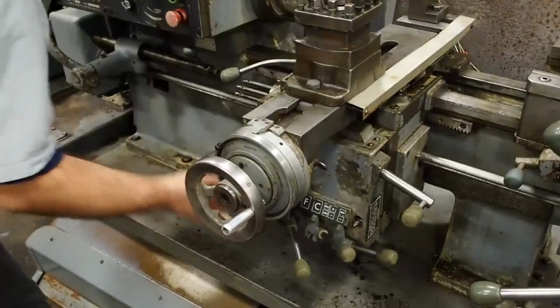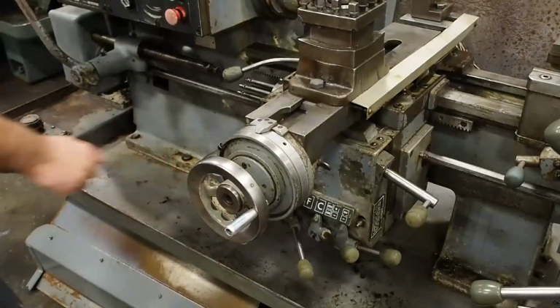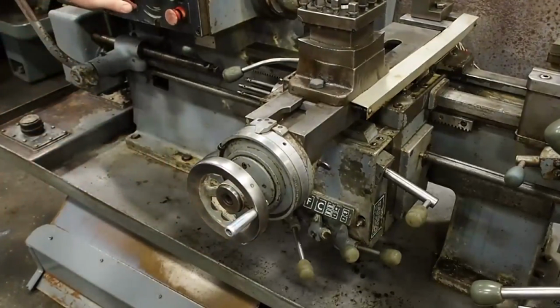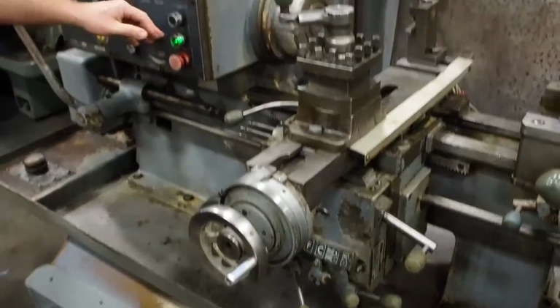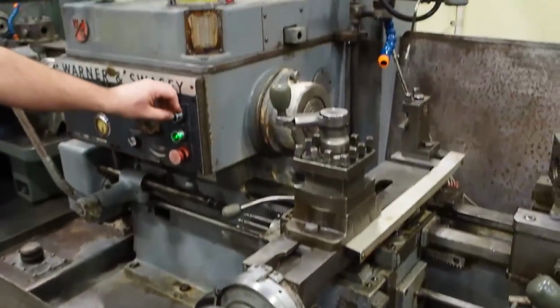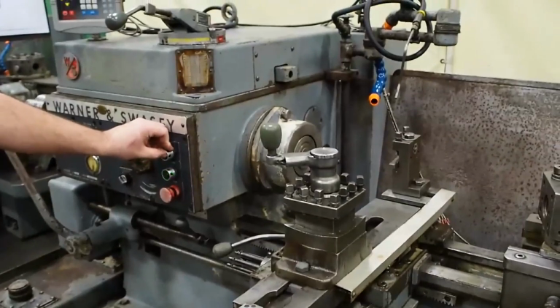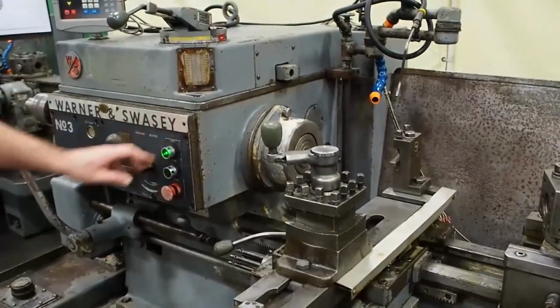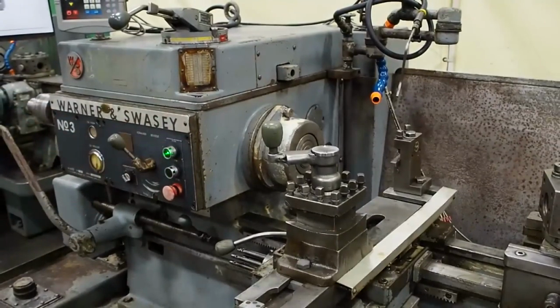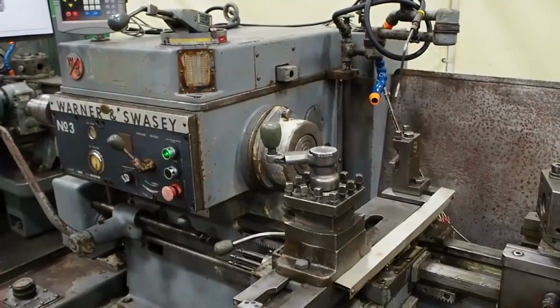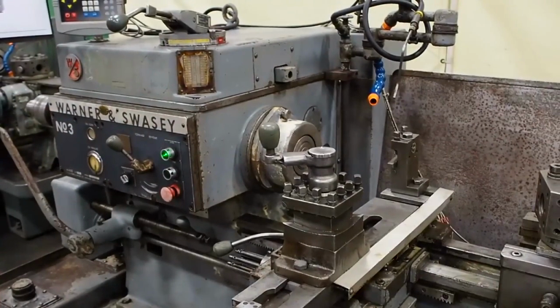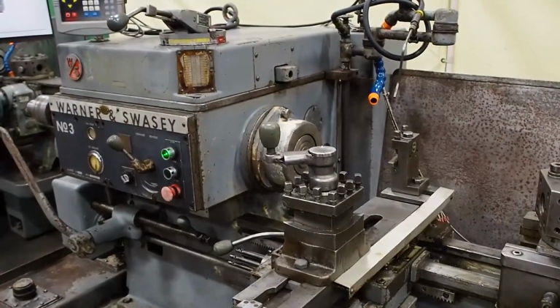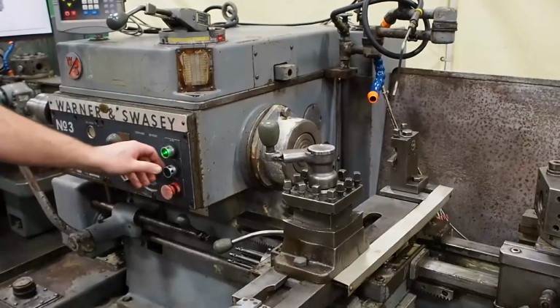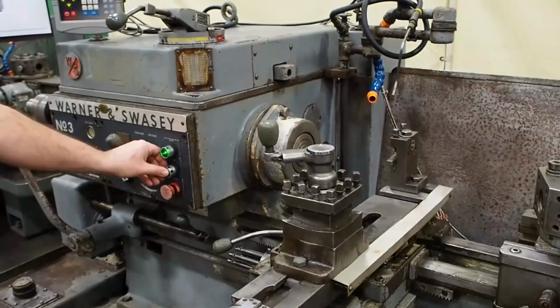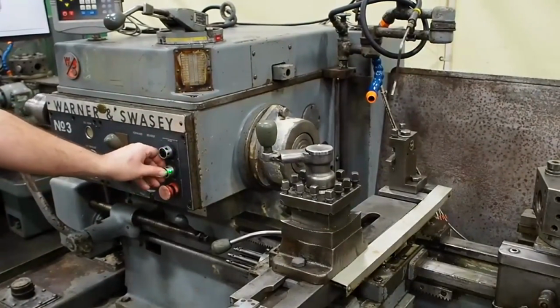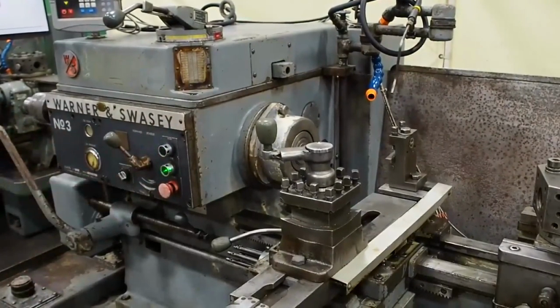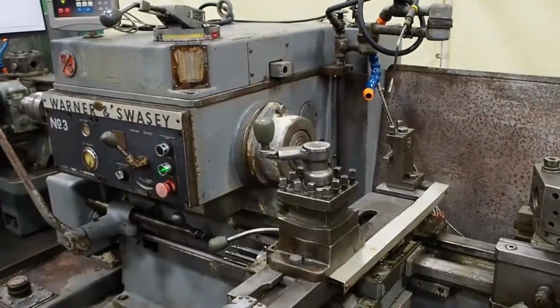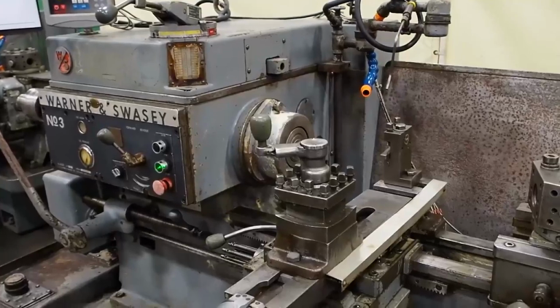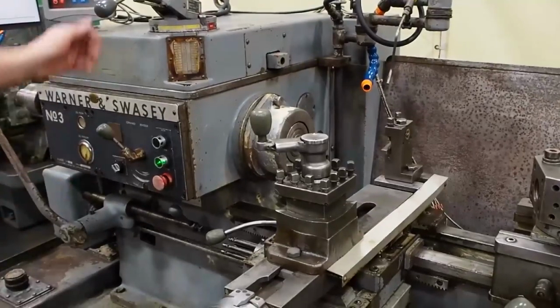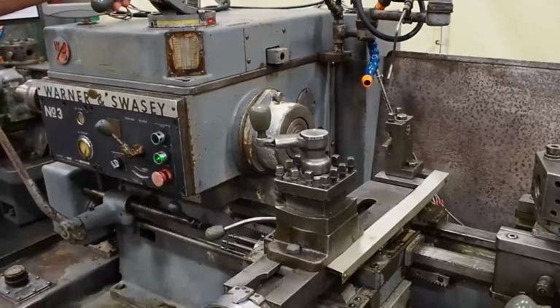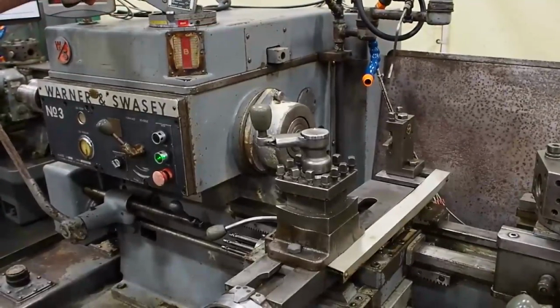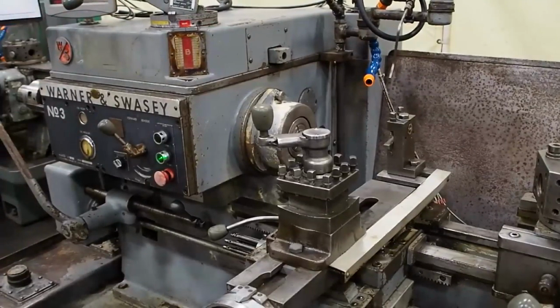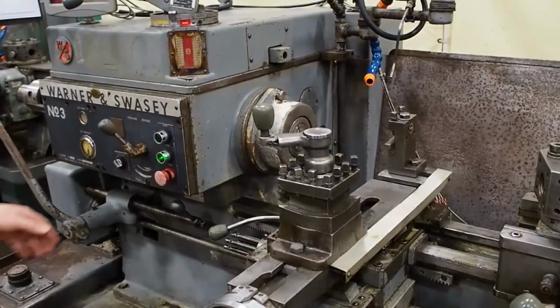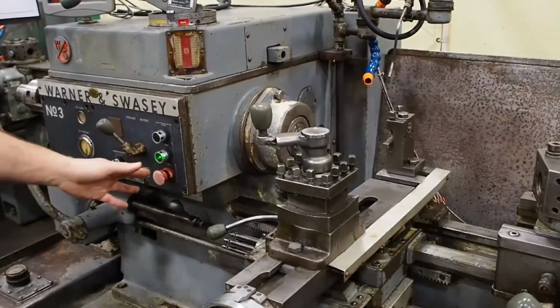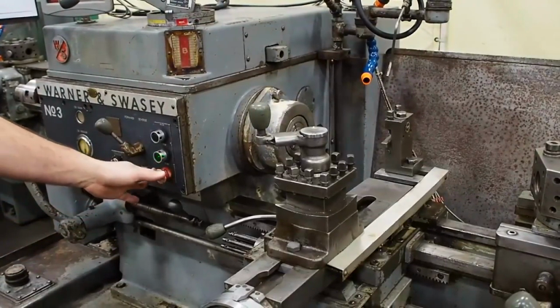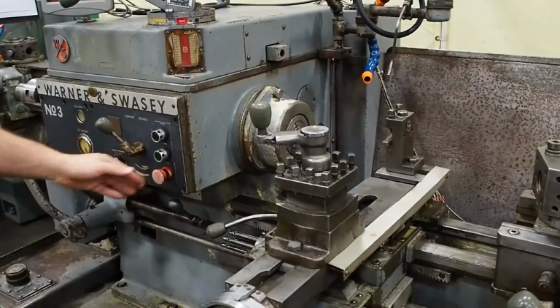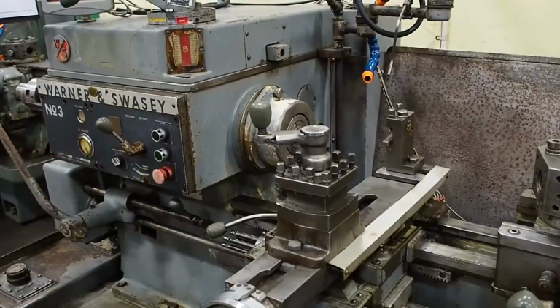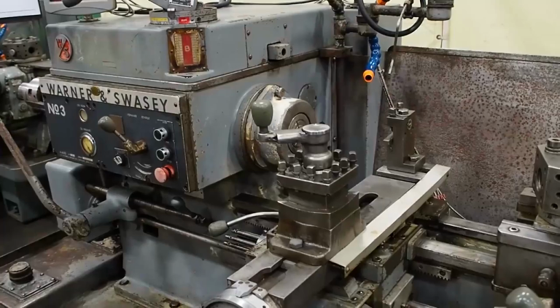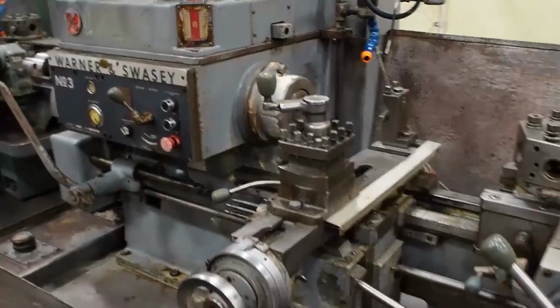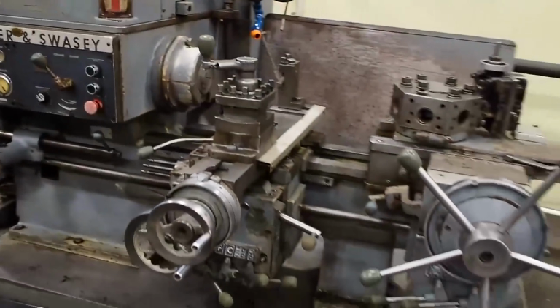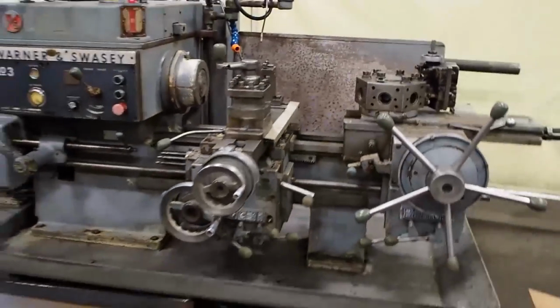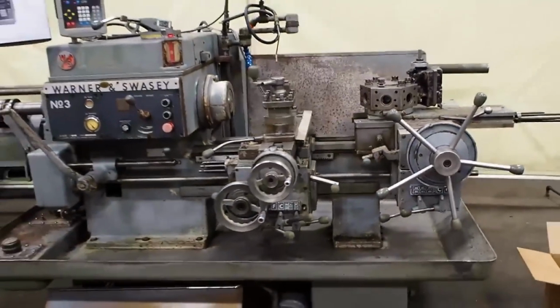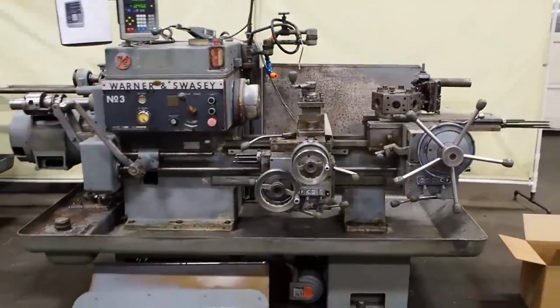Now this is on low mode and you also have high mode. This is our number 3 Warren Swayze turret lathe.